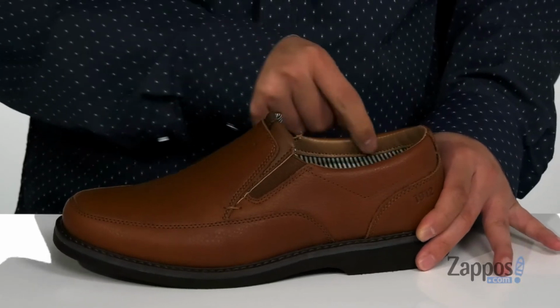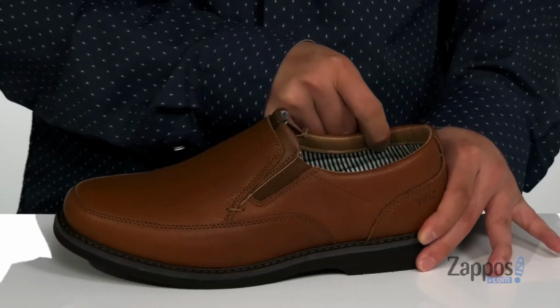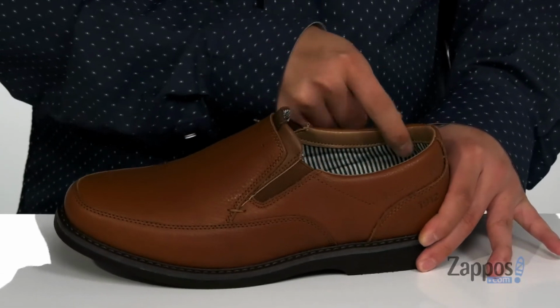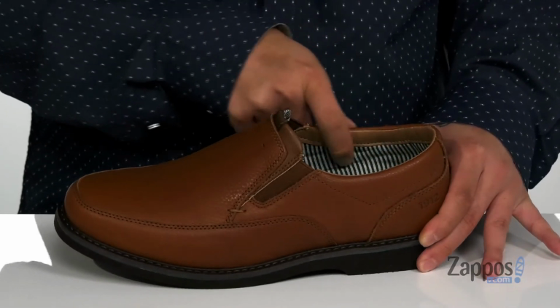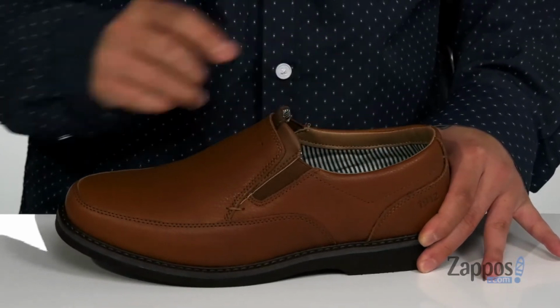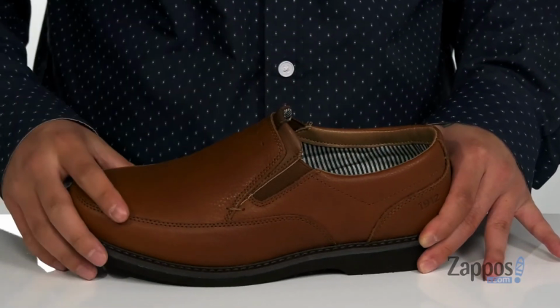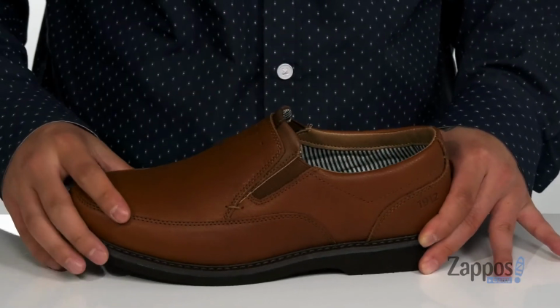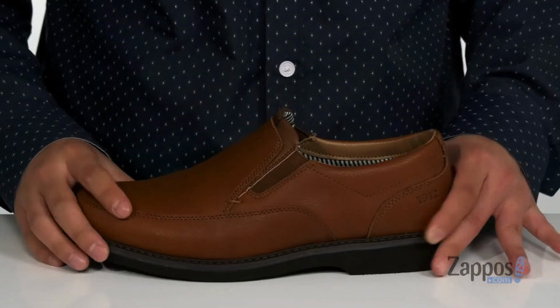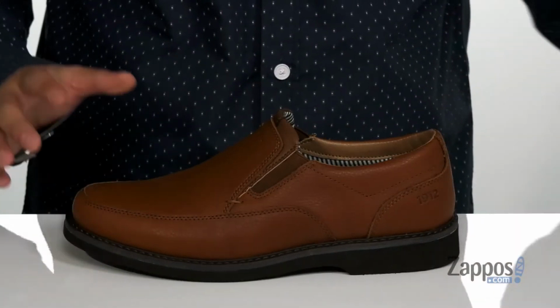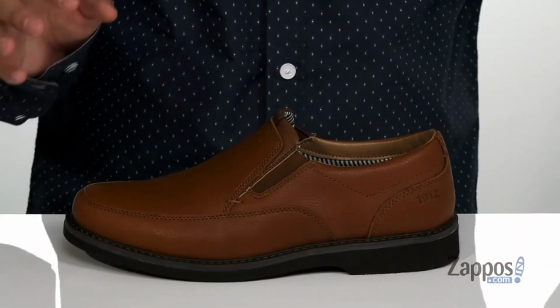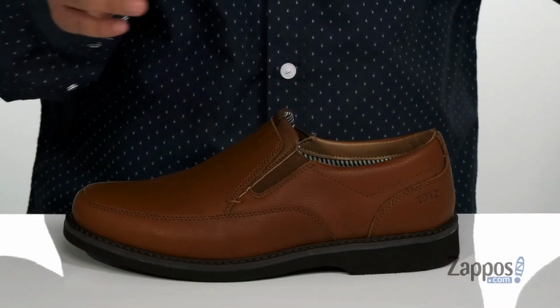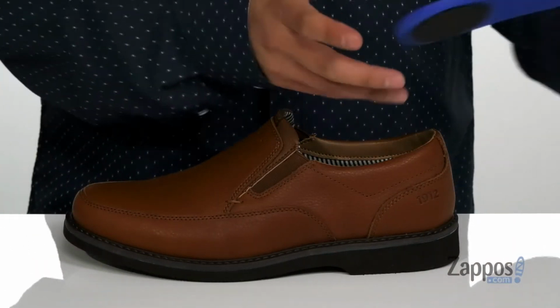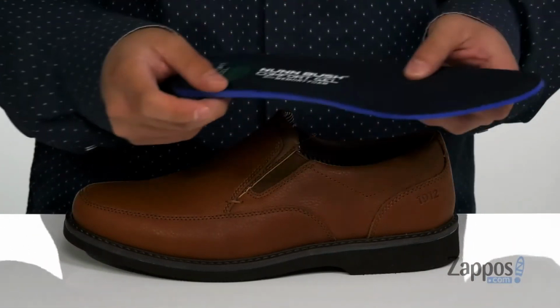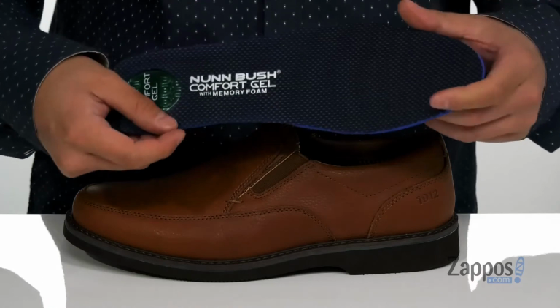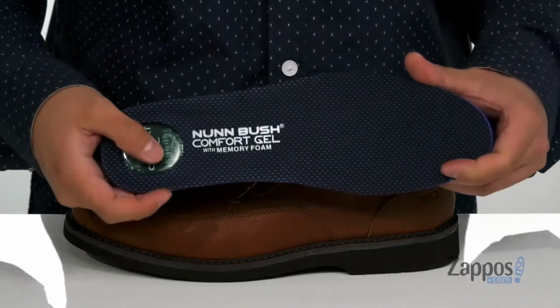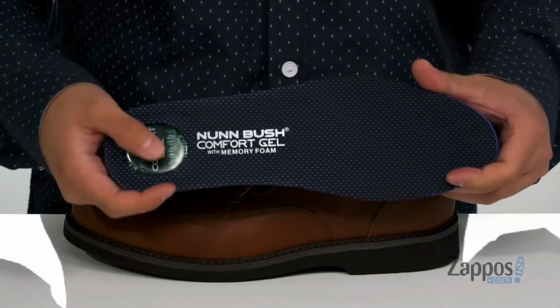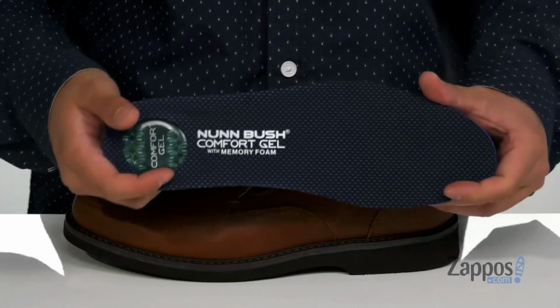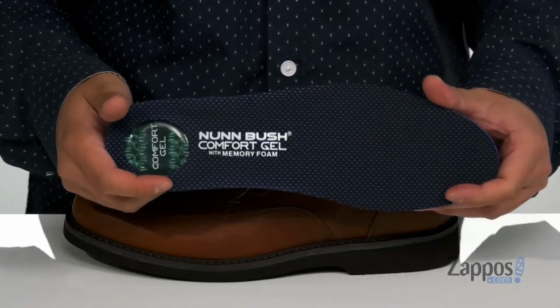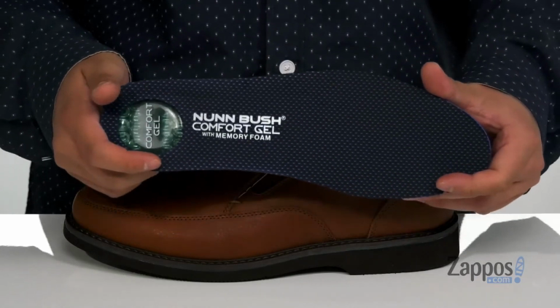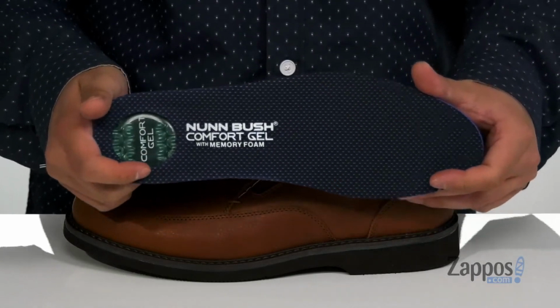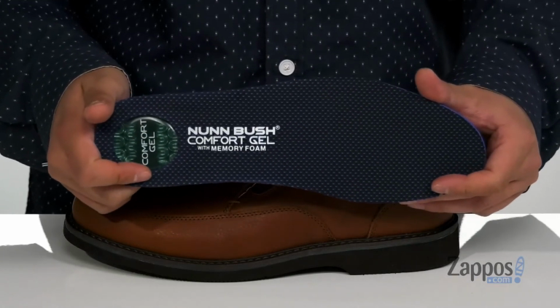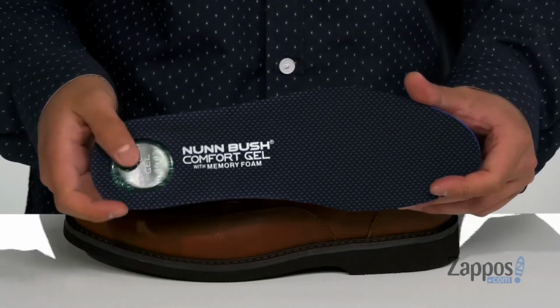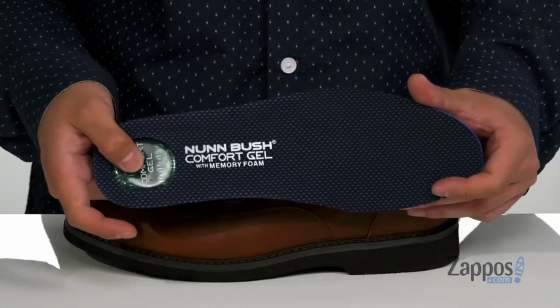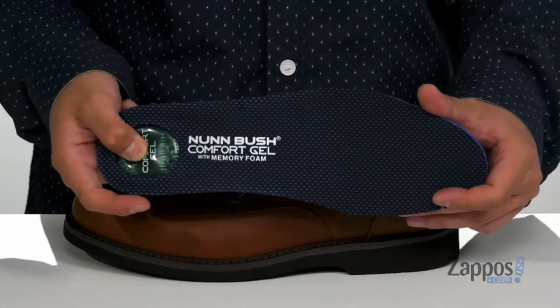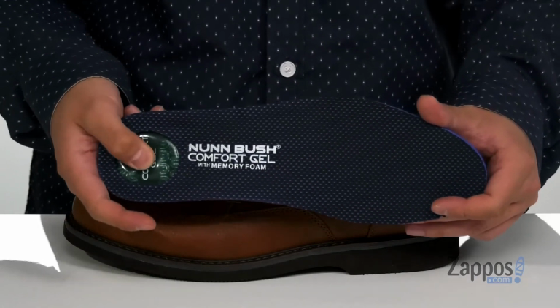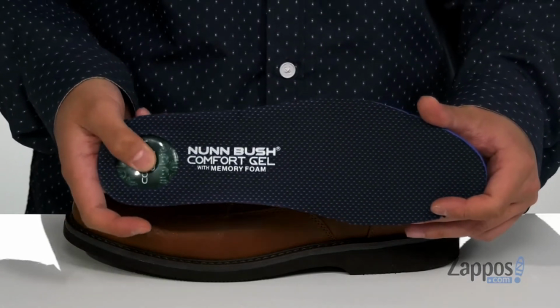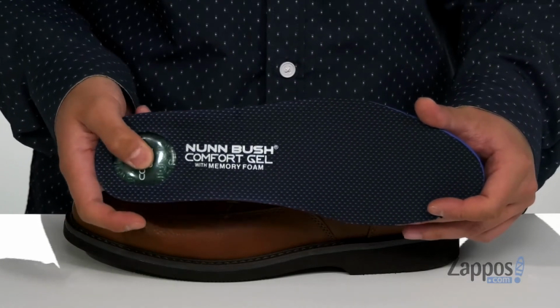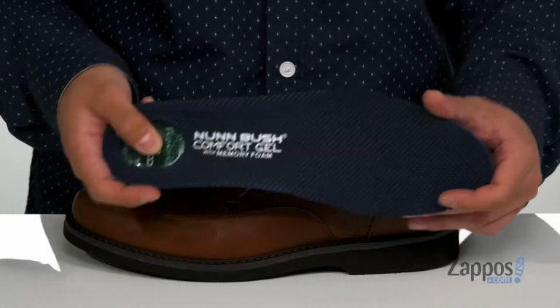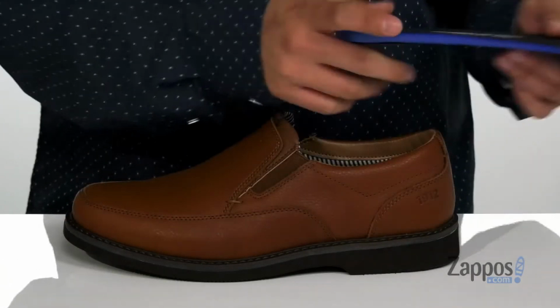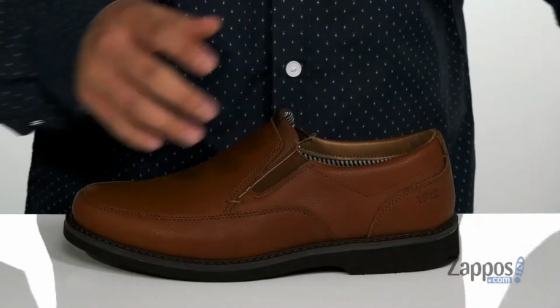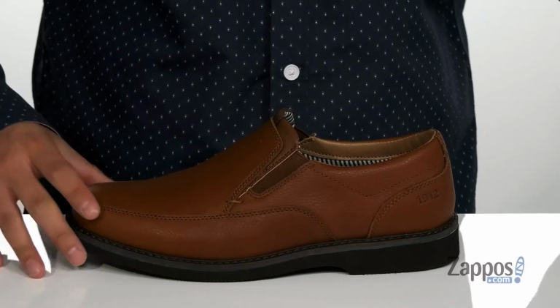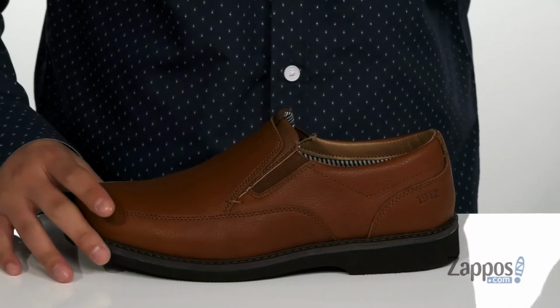Padding is featured around the tongue and collar area with a soft textile lining. A removable memory foam footbed helps absorb shock and keep you comfortable while wearing these shoes. It also features comfort gel at the heel.